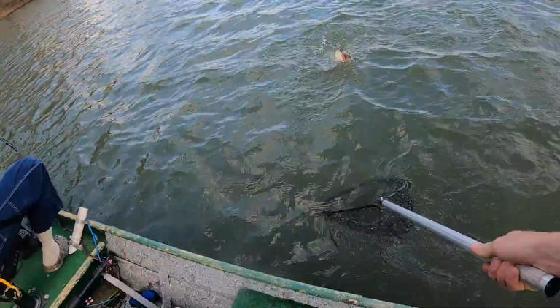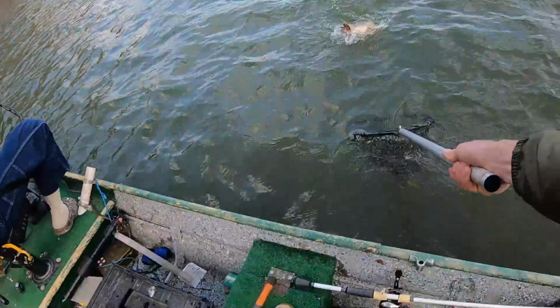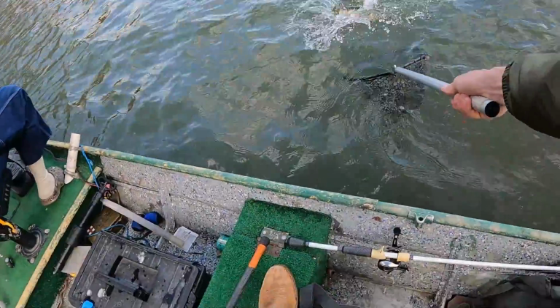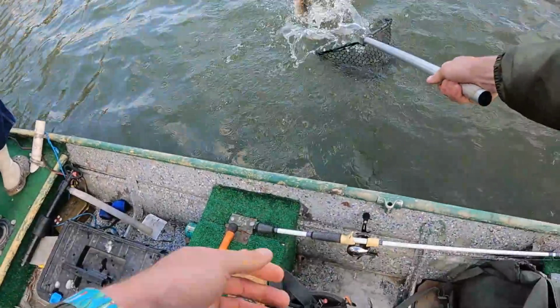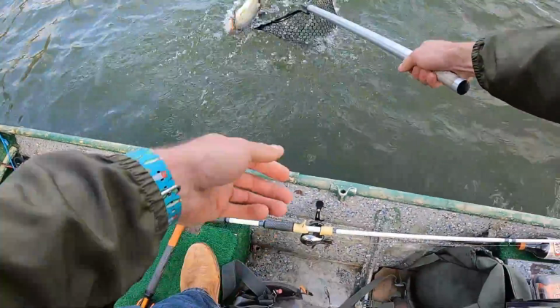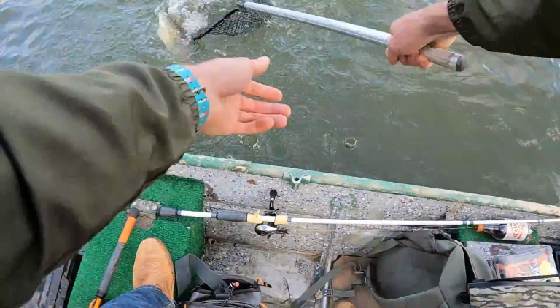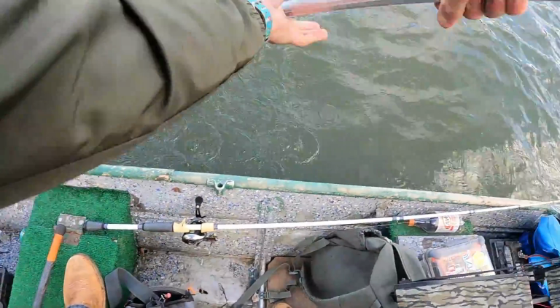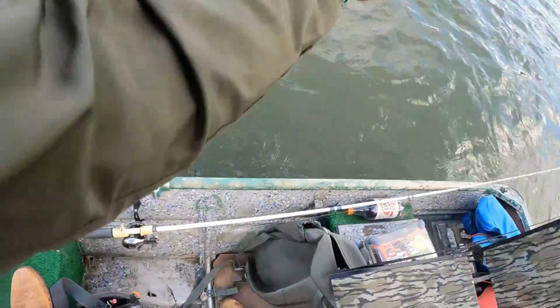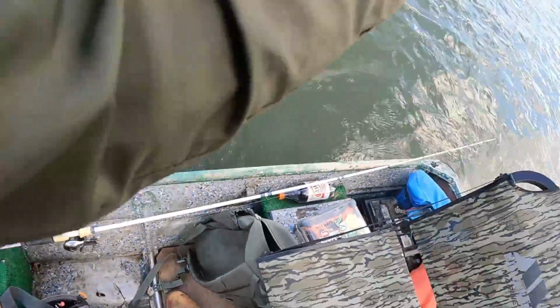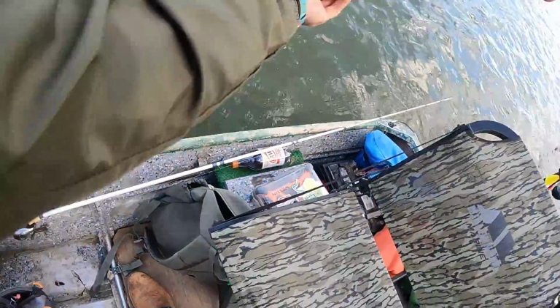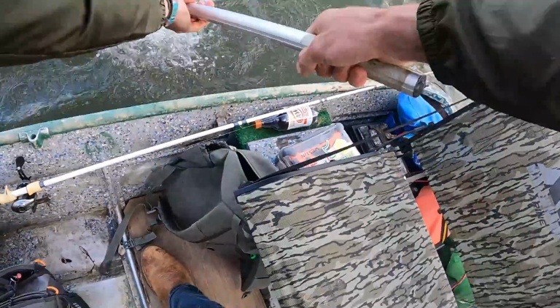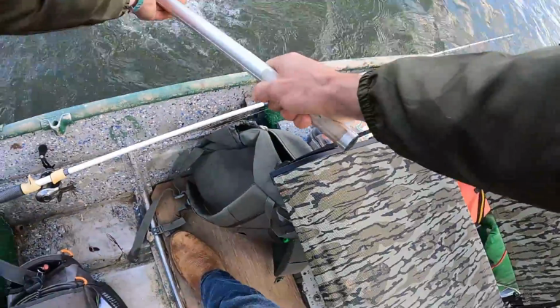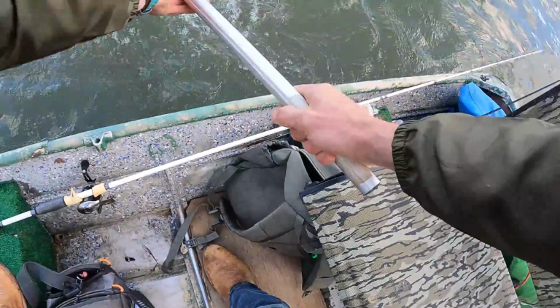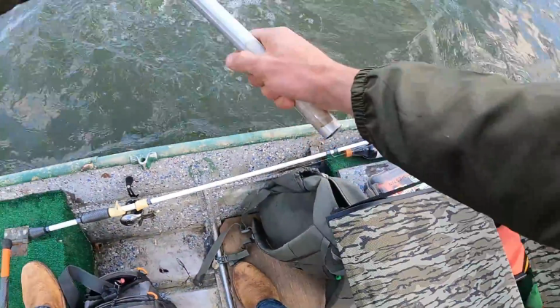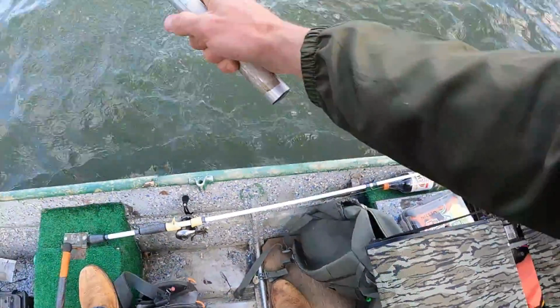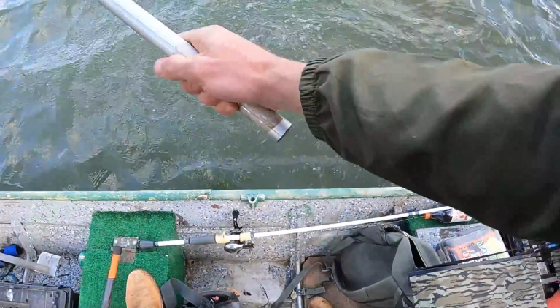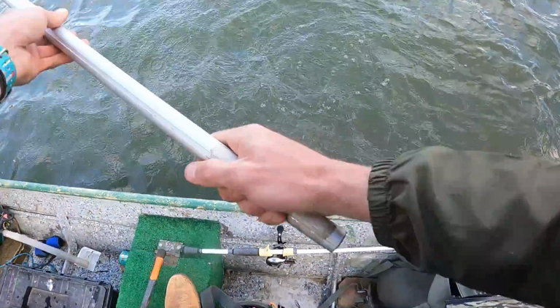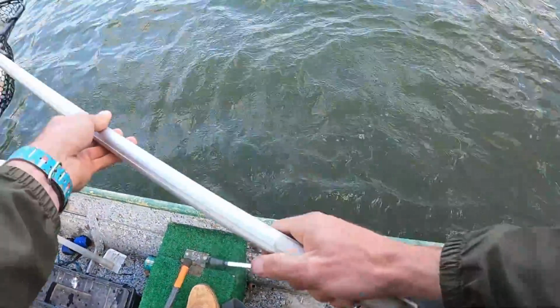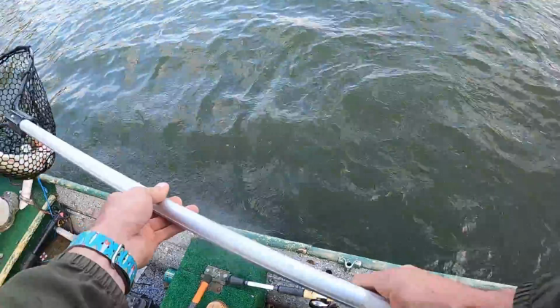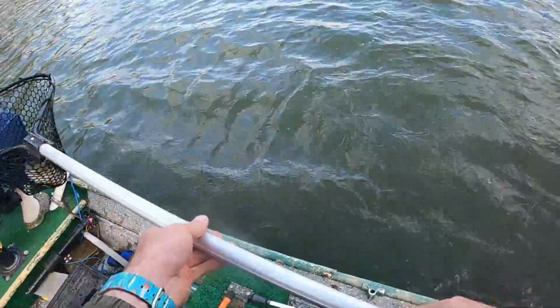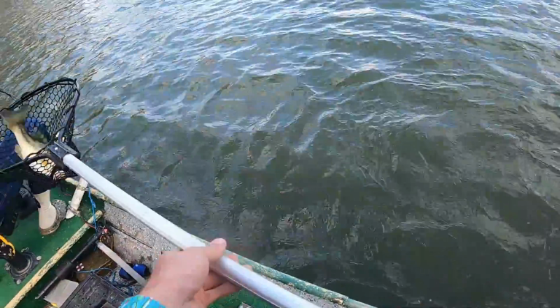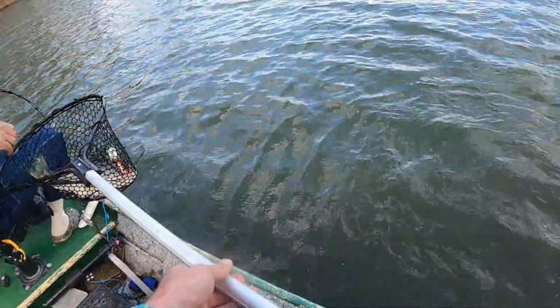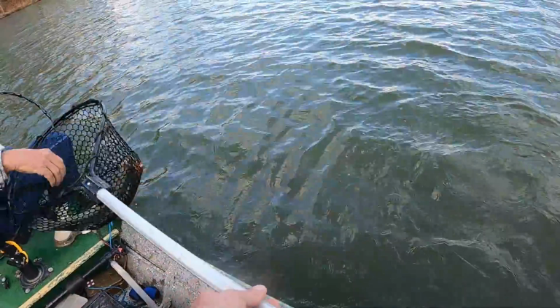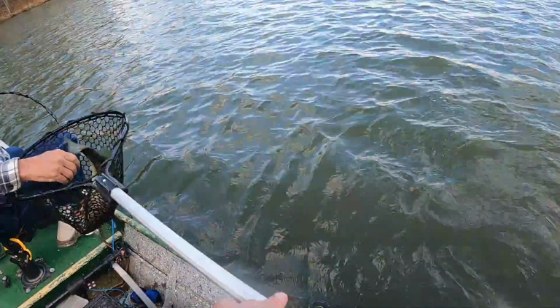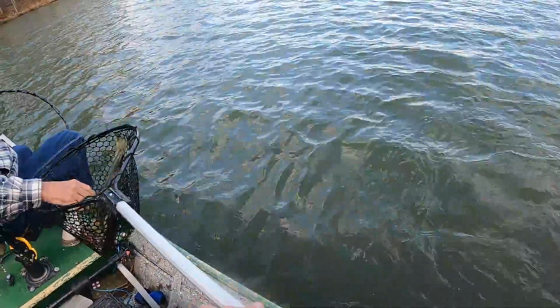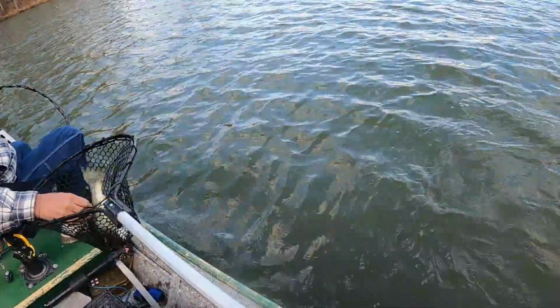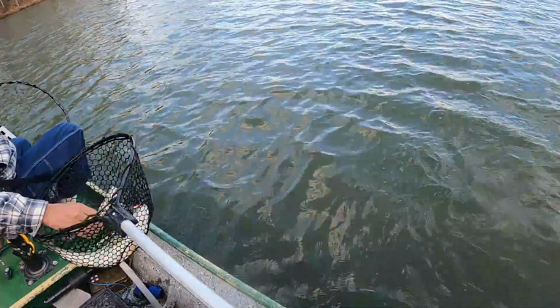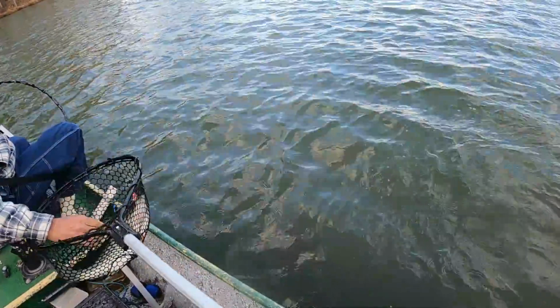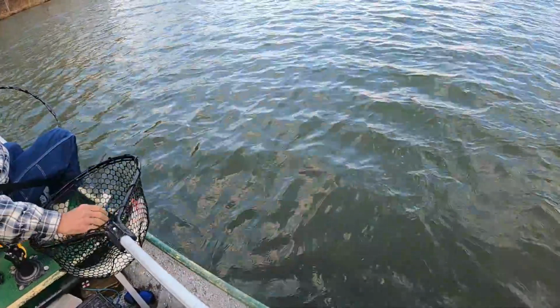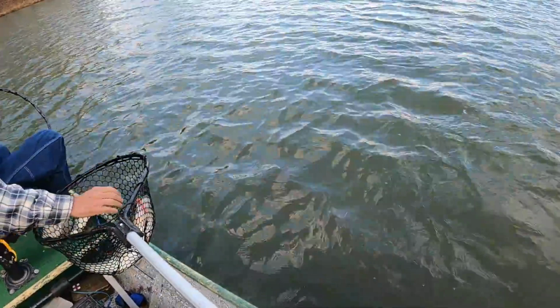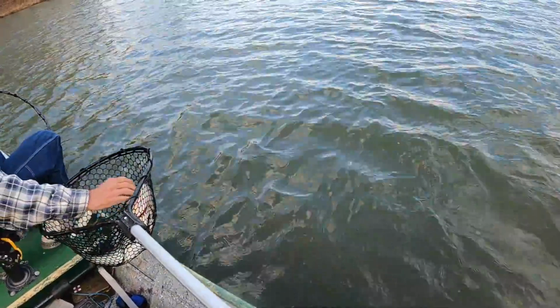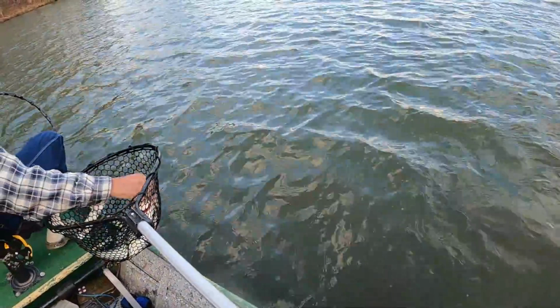Hey, it's a fish — oh, I missed it. He was ripping drag though, man.